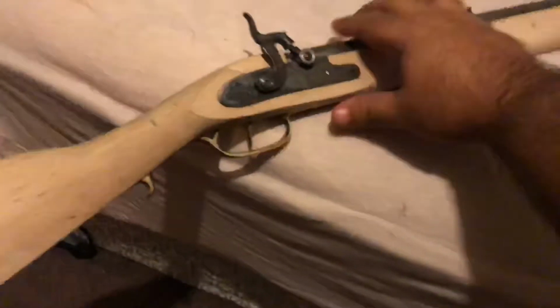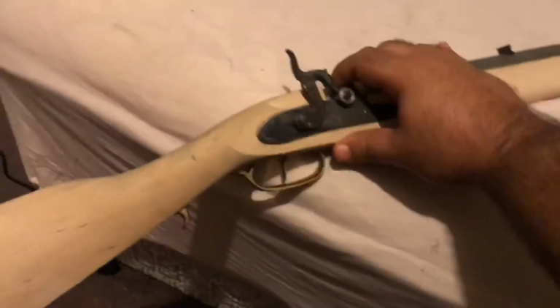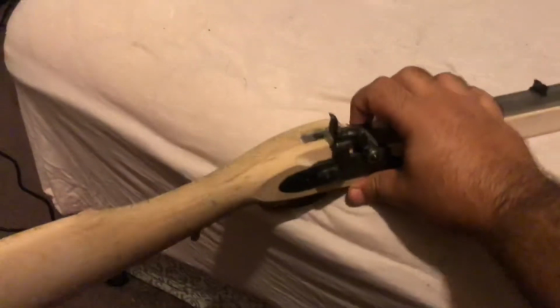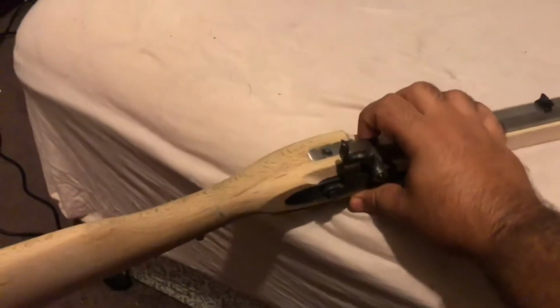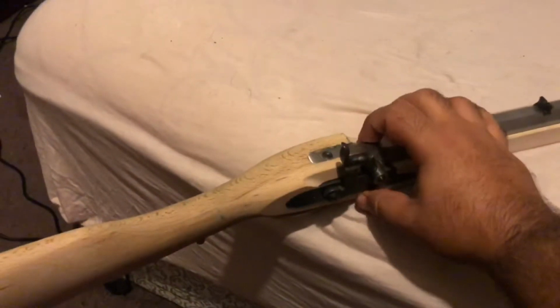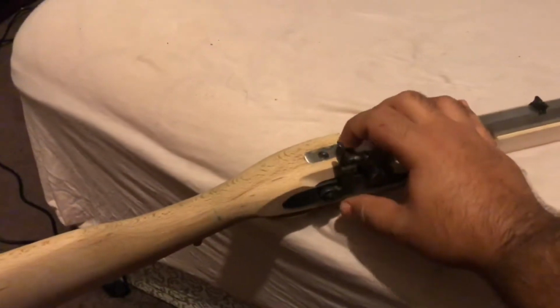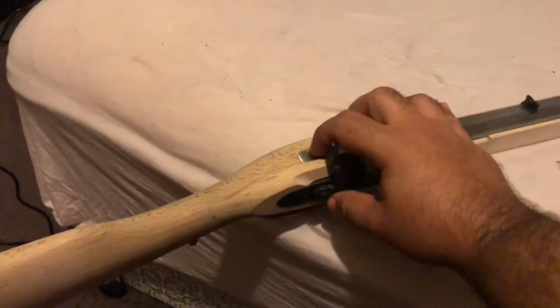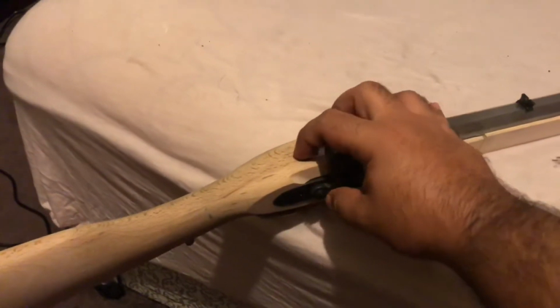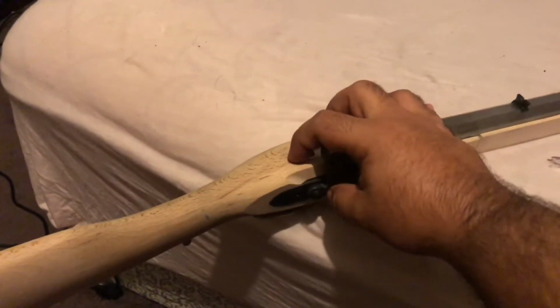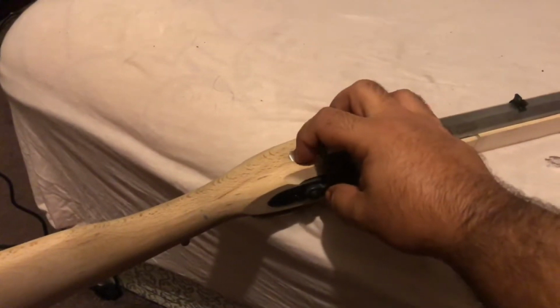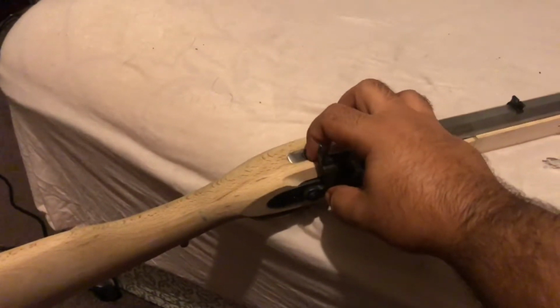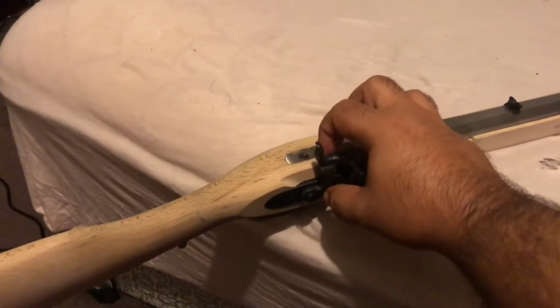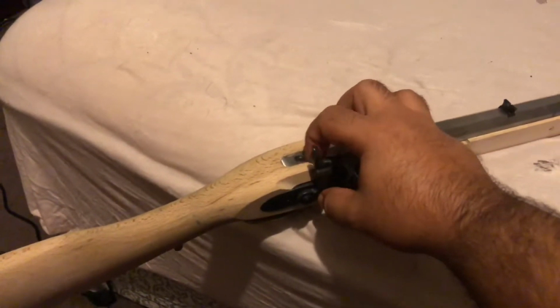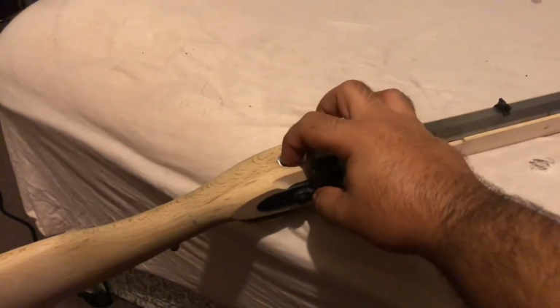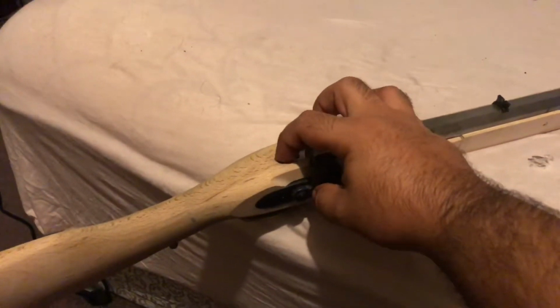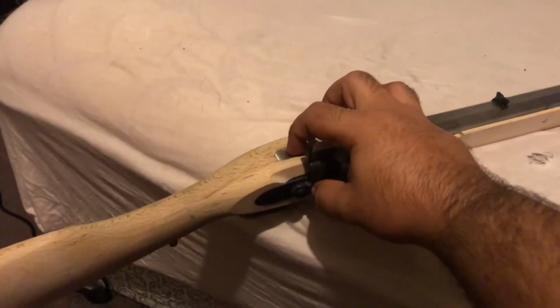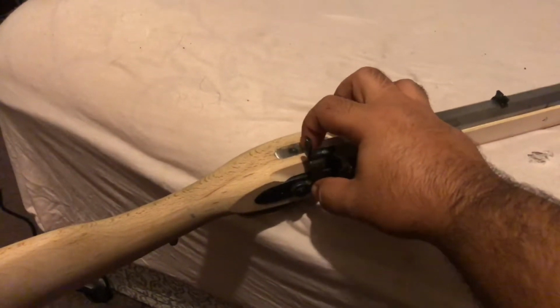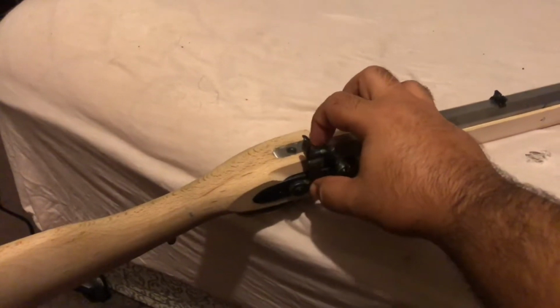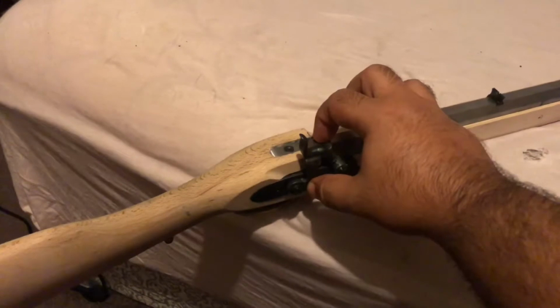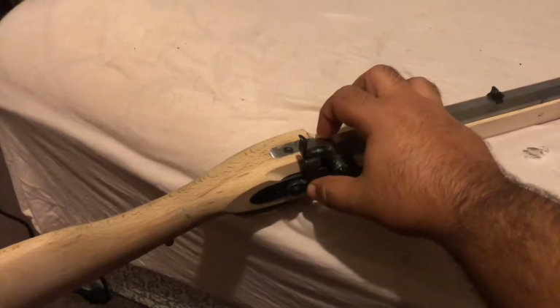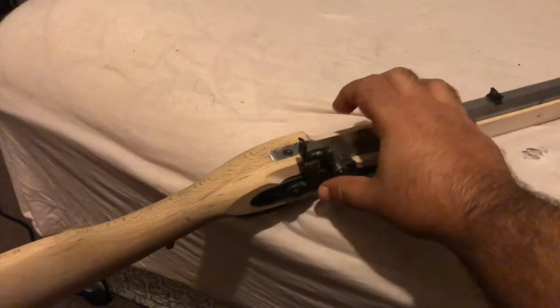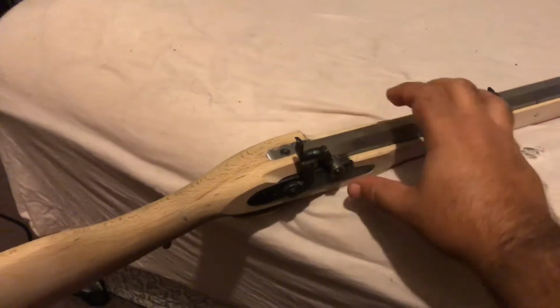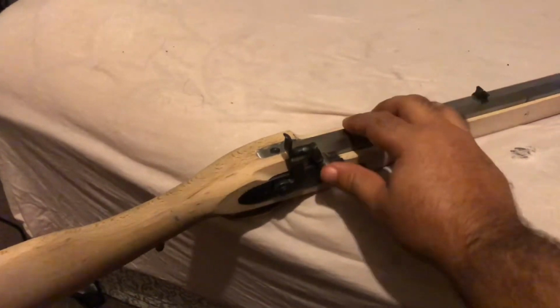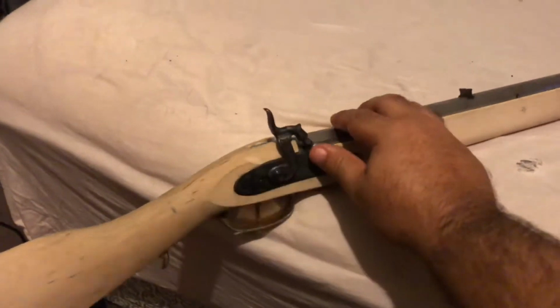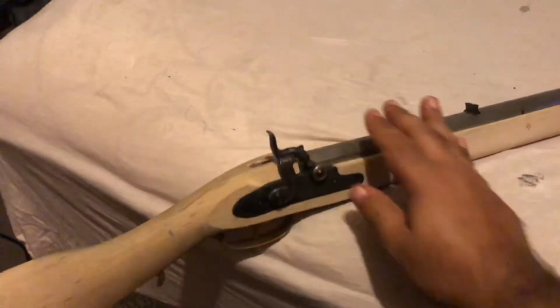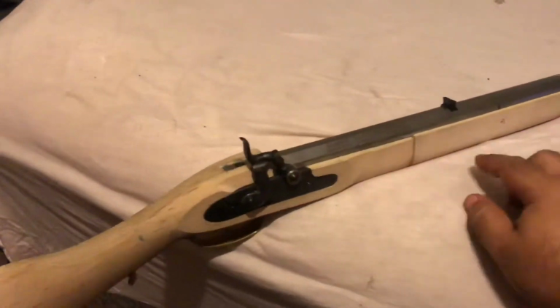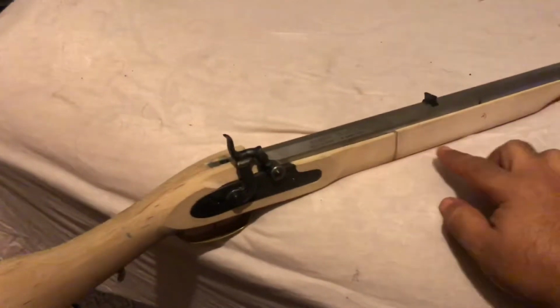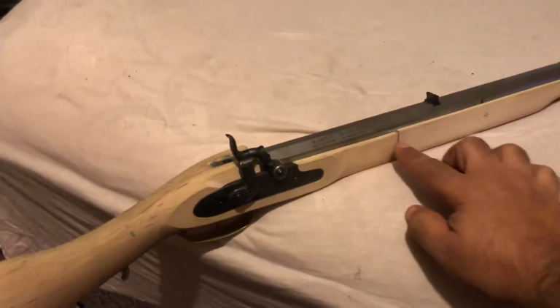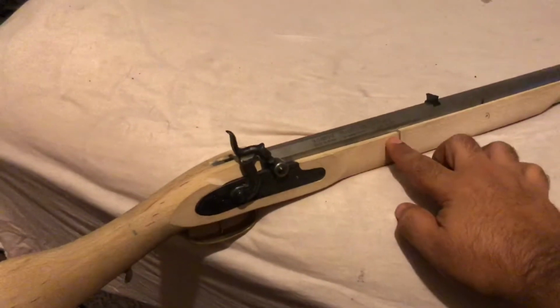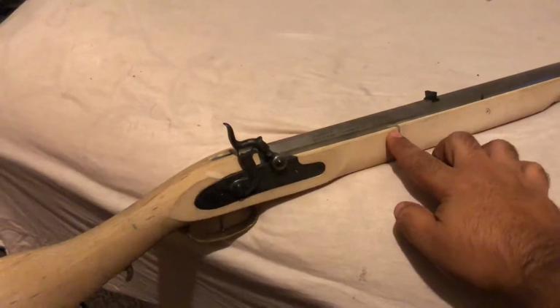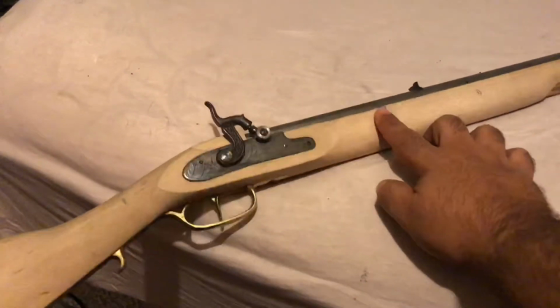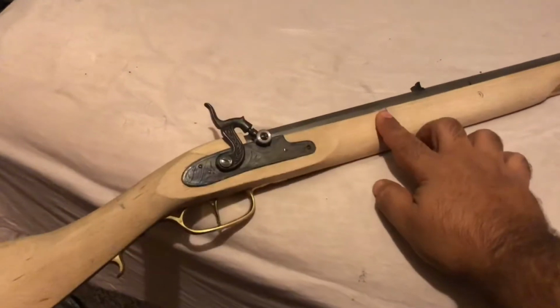The barrel didn't fit all the way back, so I had to remove some material right here to get it to fit further back, as it didn't line up properly.